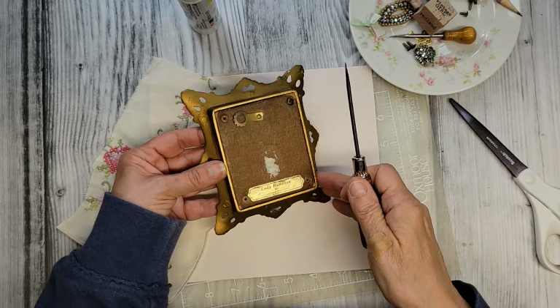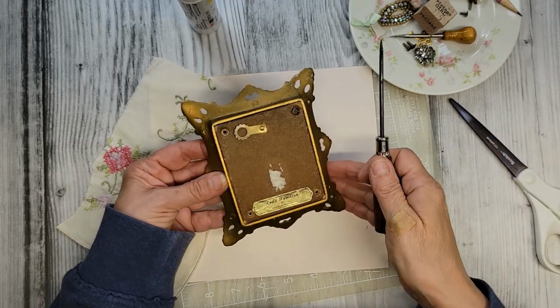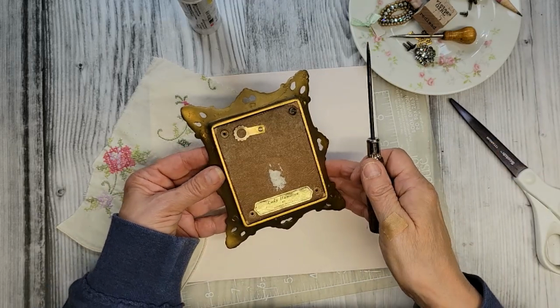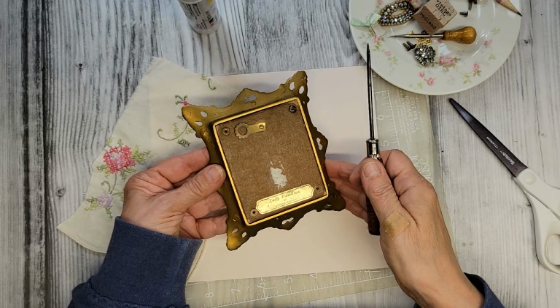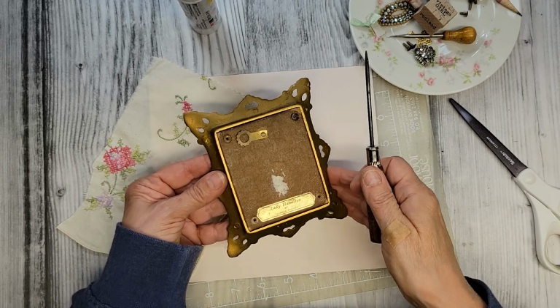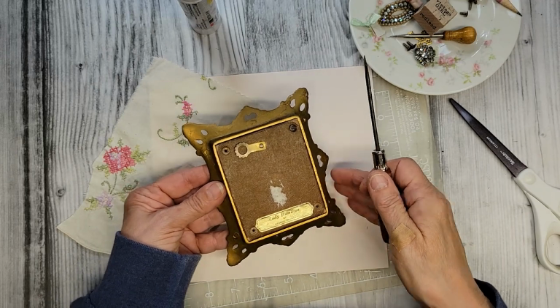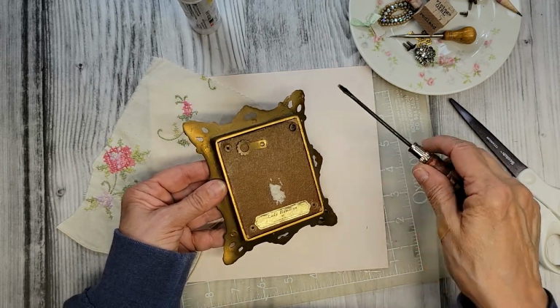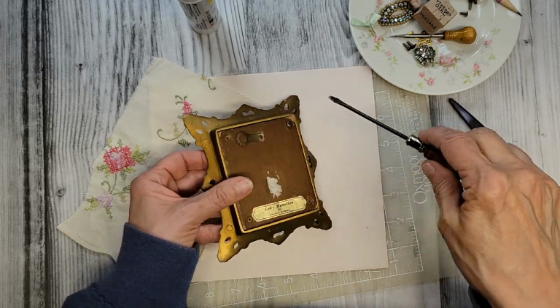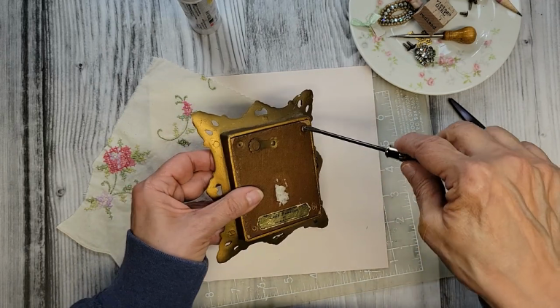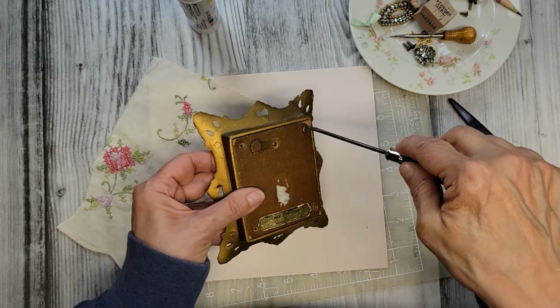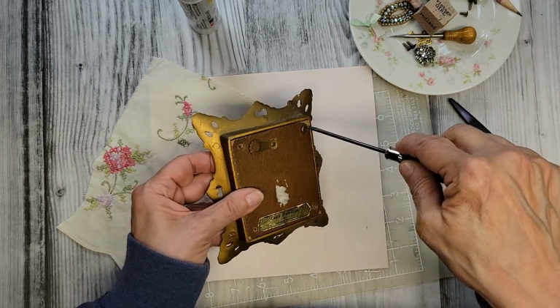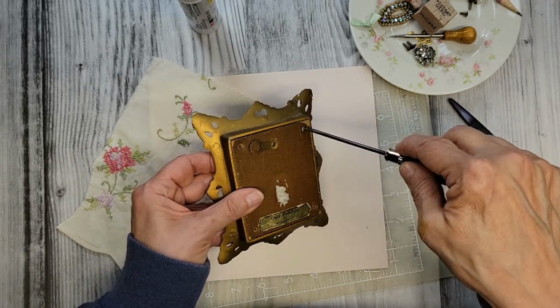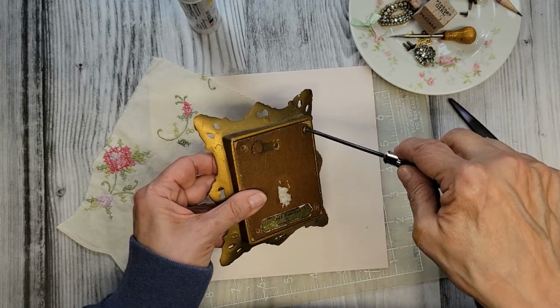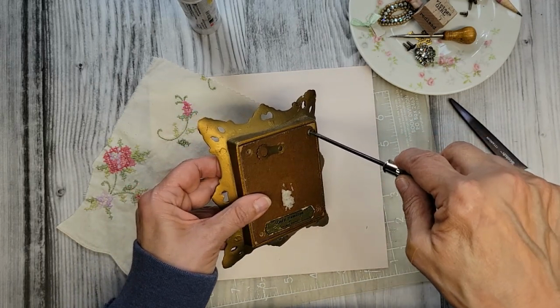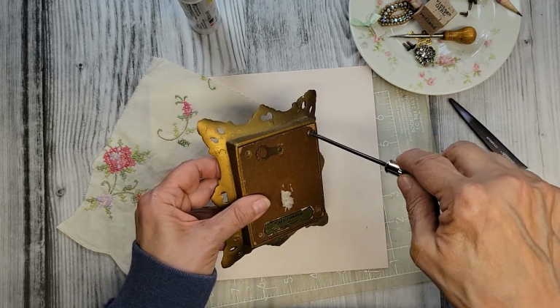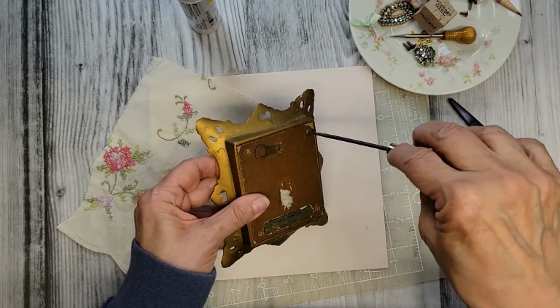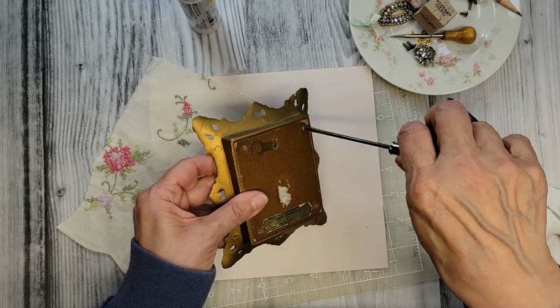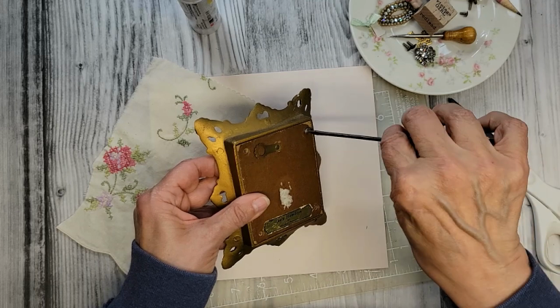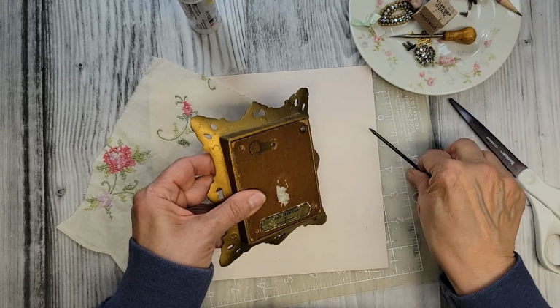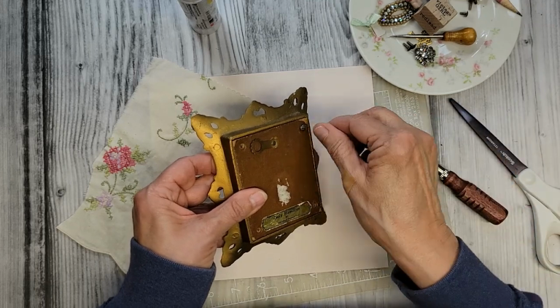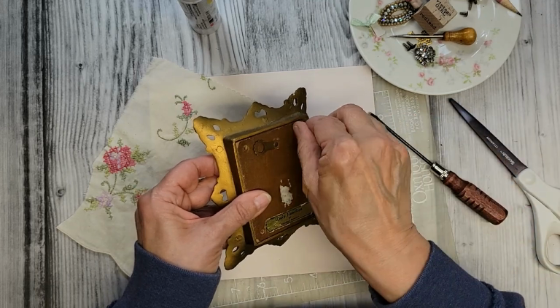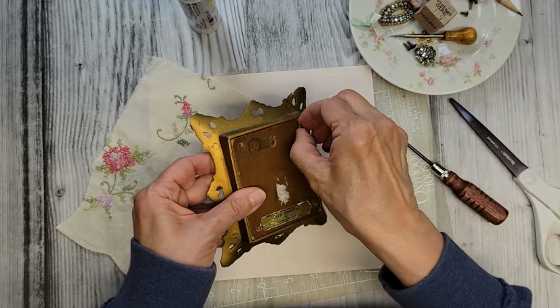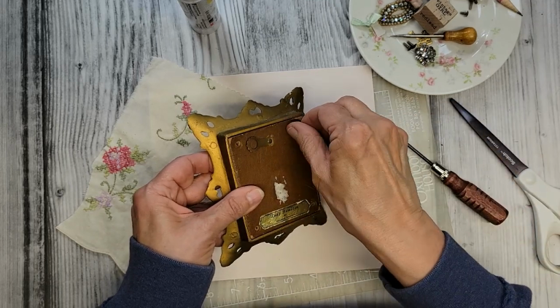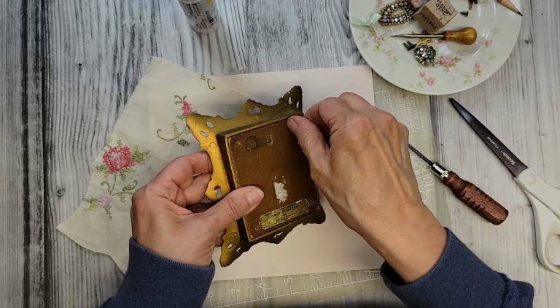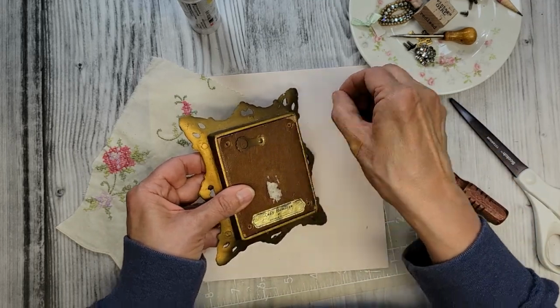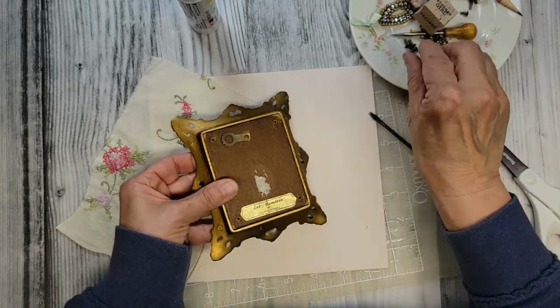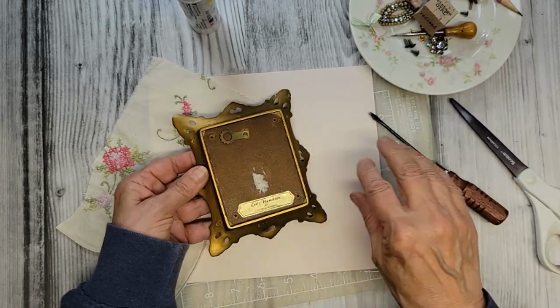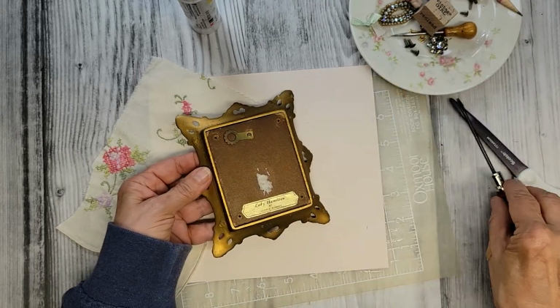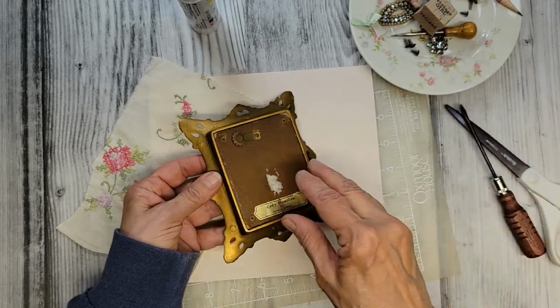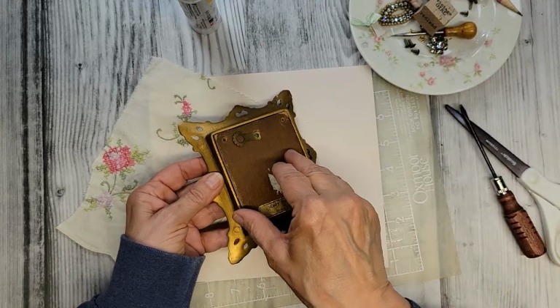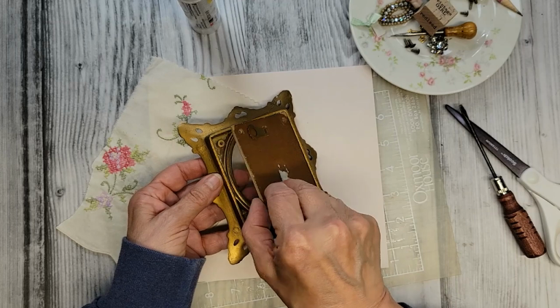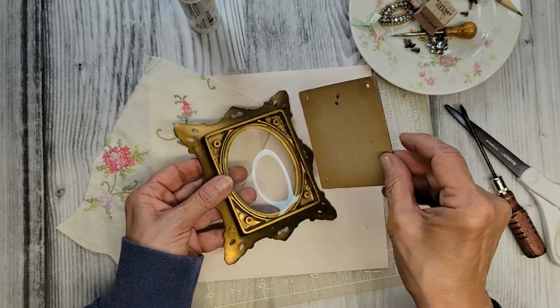All right, so the first step is I'm basically taking it apart. There were some screws in the back — removing those and separating it out.